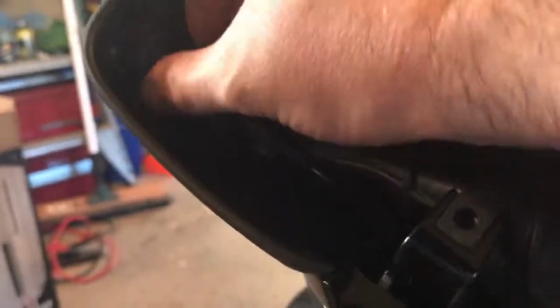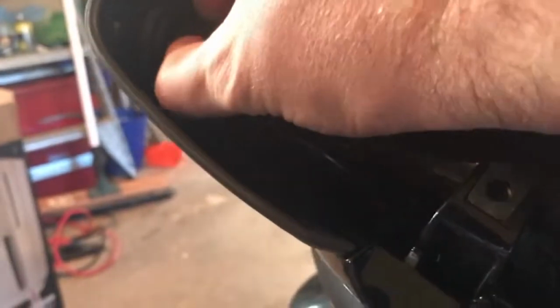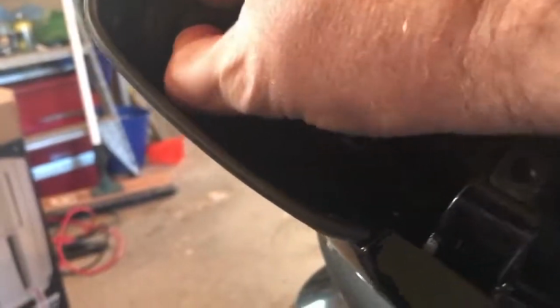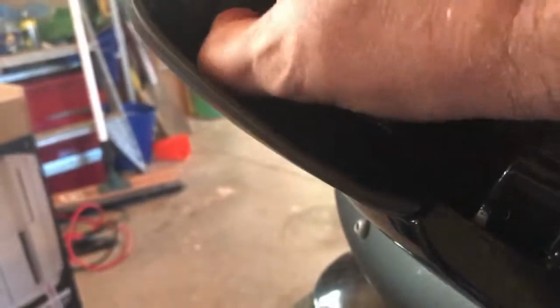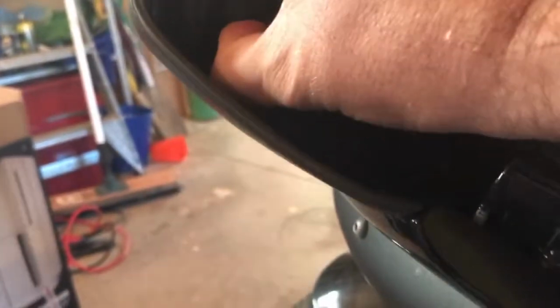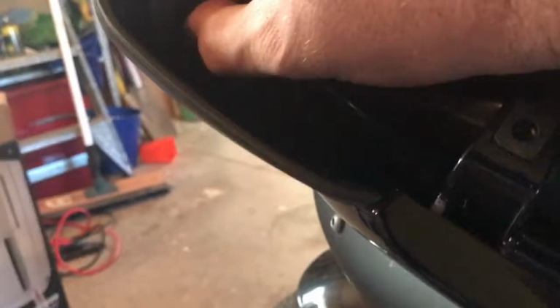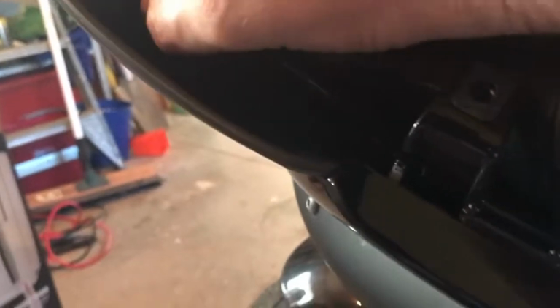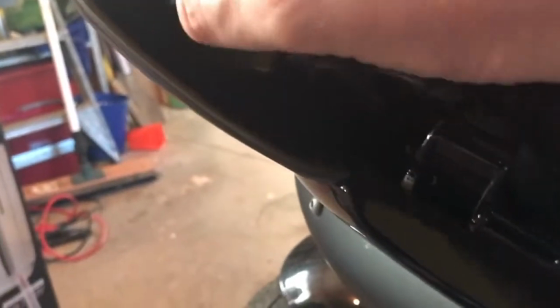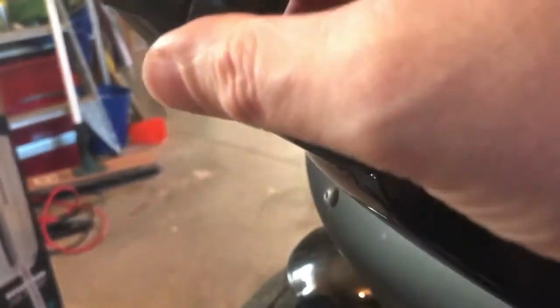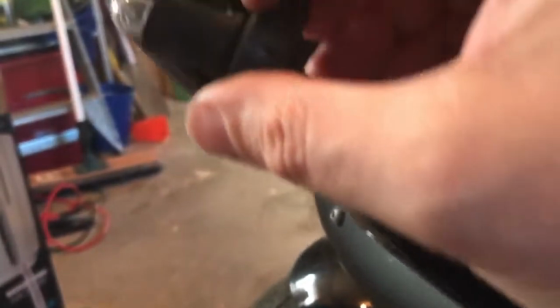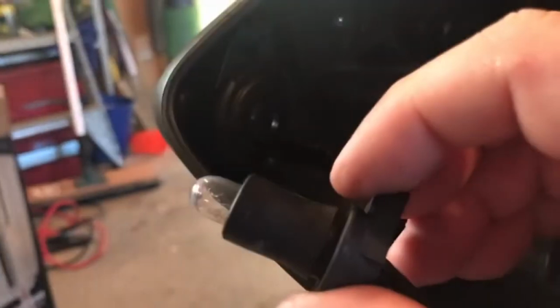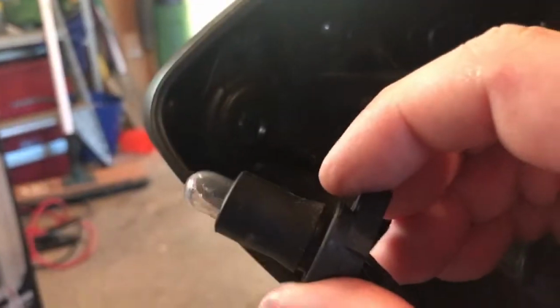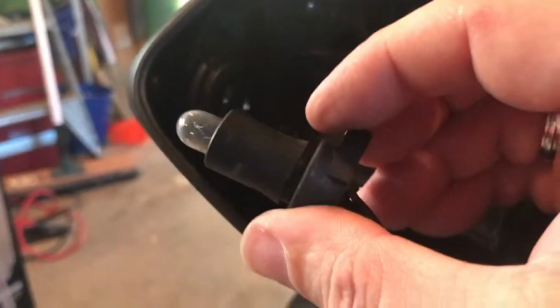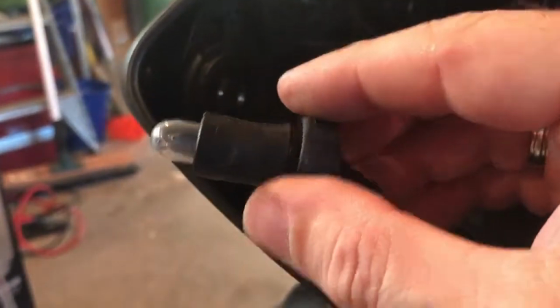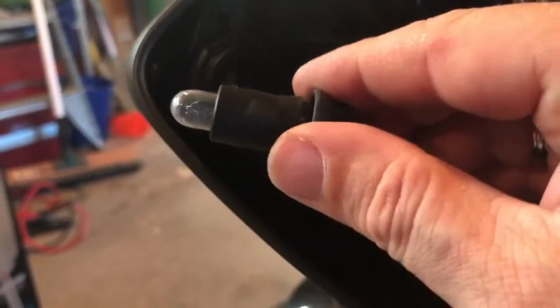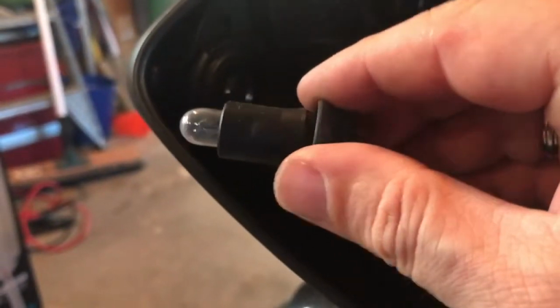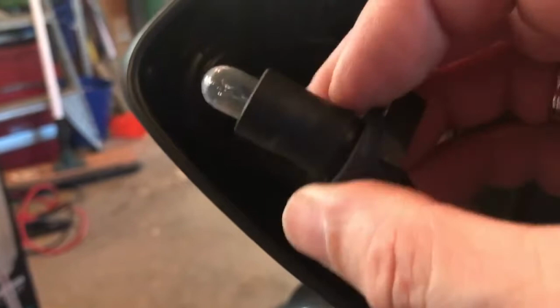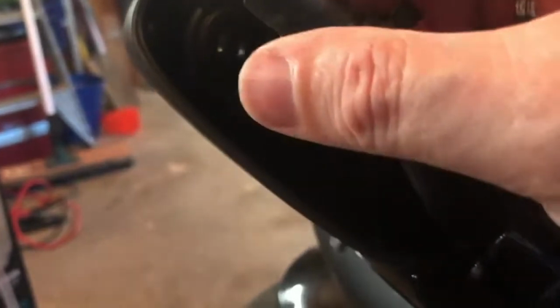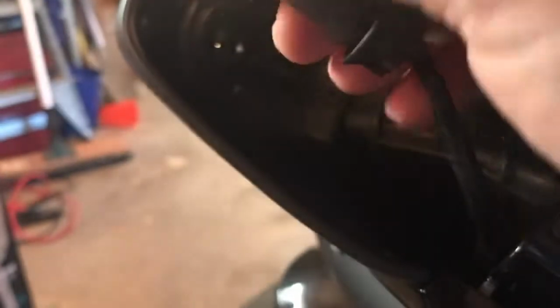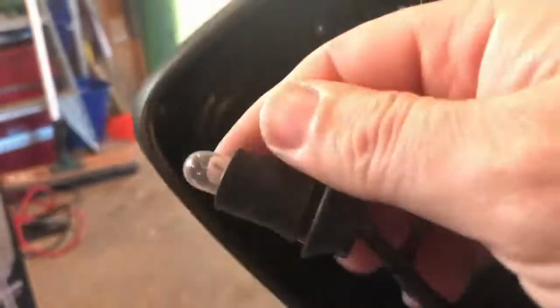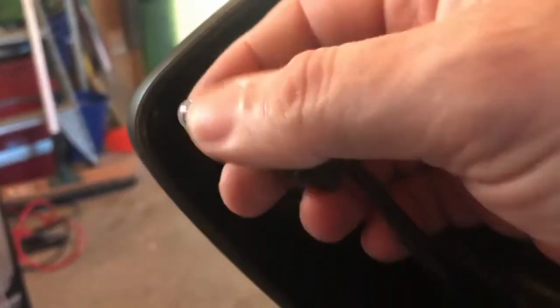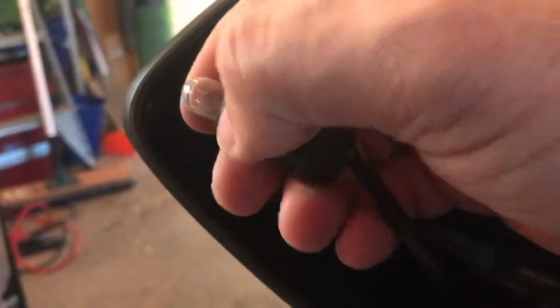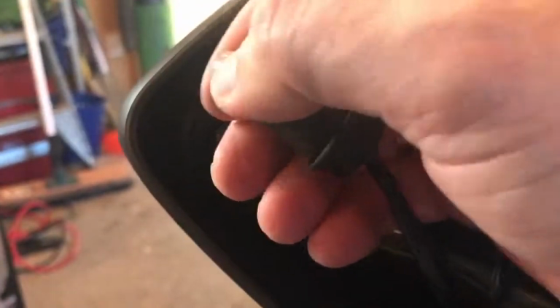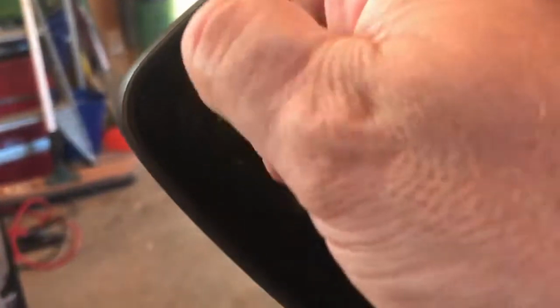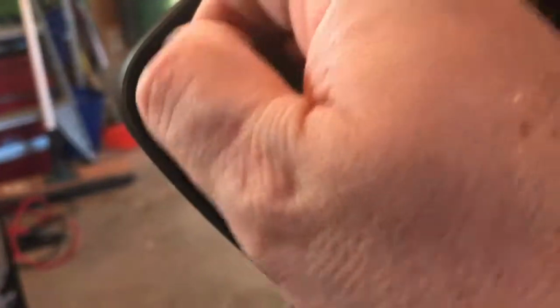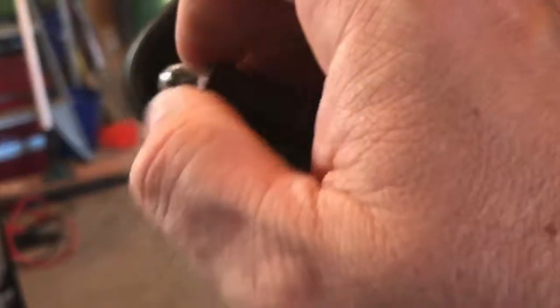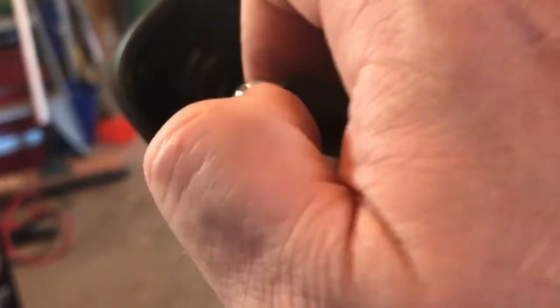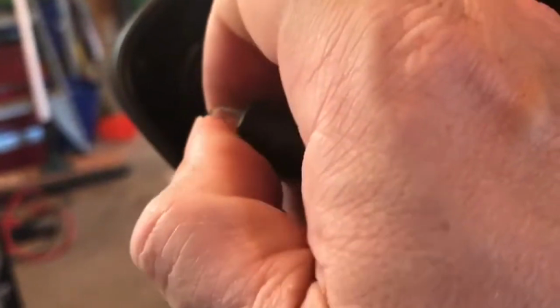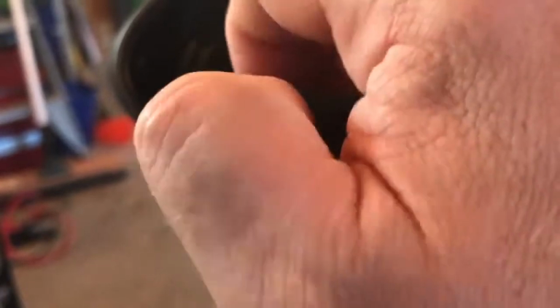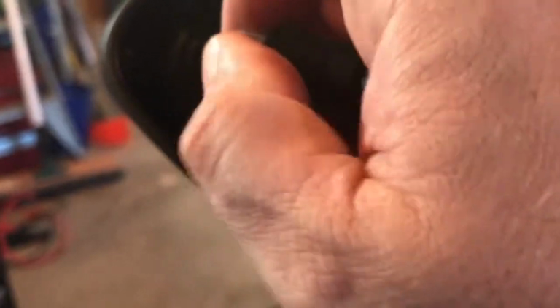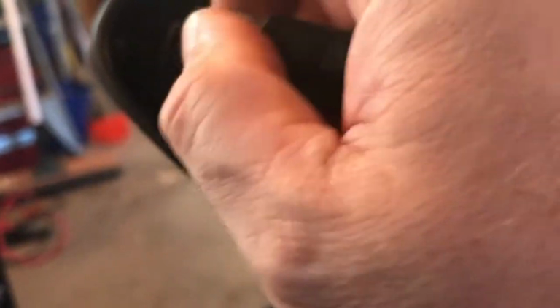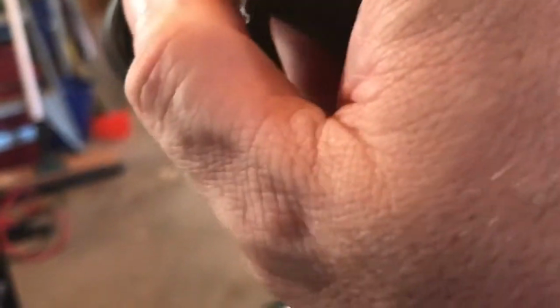It's as simple as just grabbing it and gently working it back. That's how you get that out — it's got that little flange on there to keep it in. And then once you've got these out, you just wiggle the original bulb out like that.